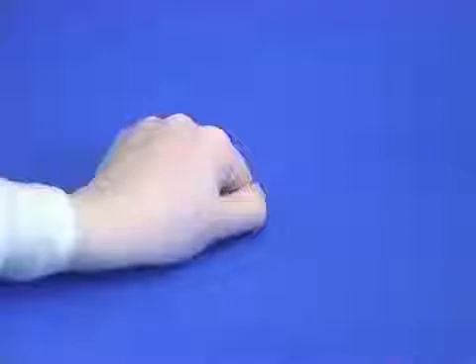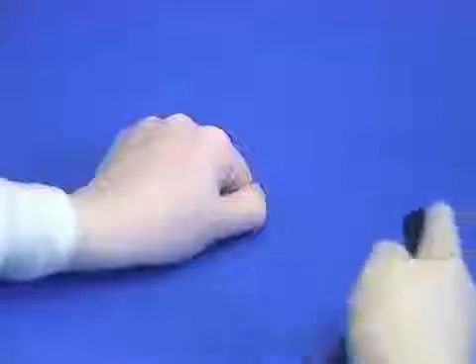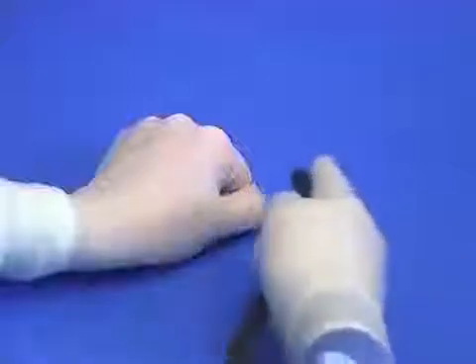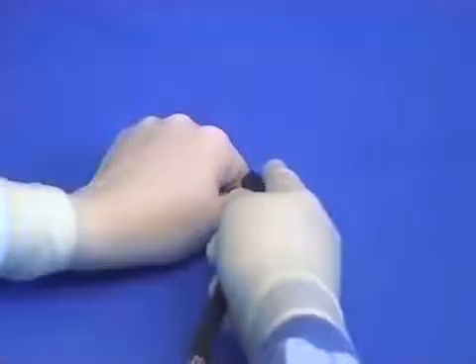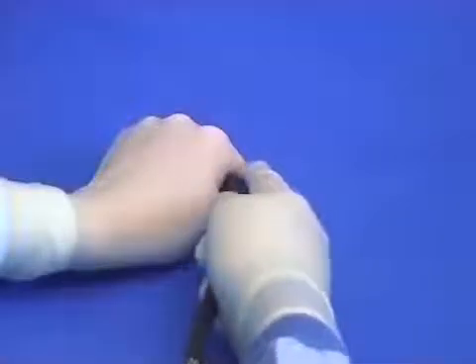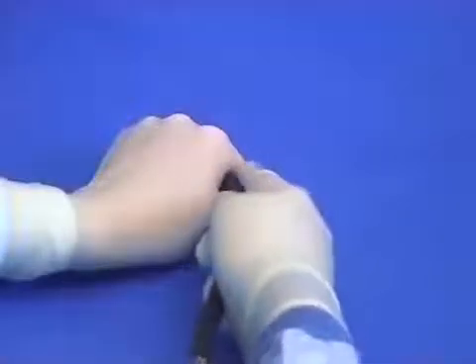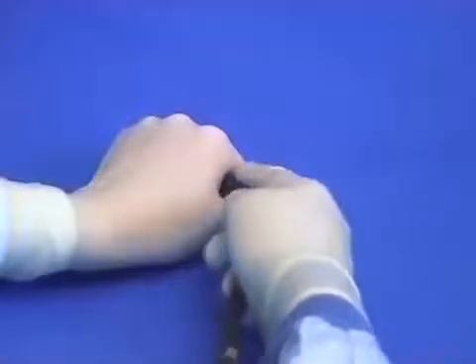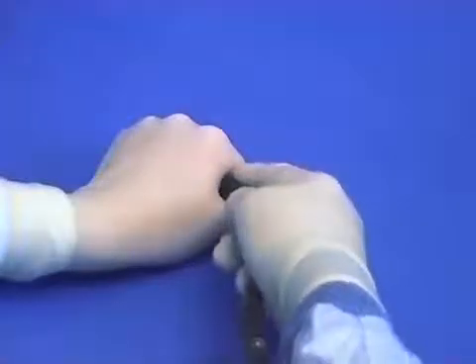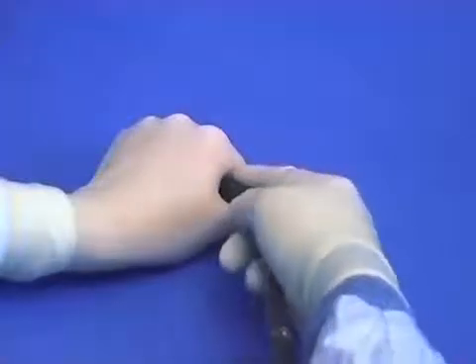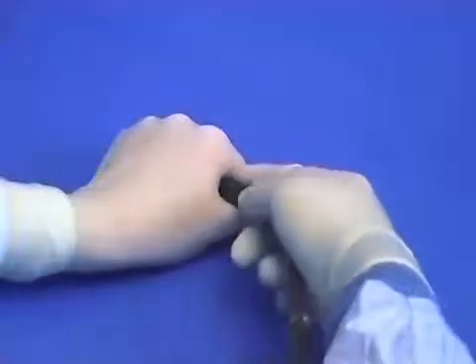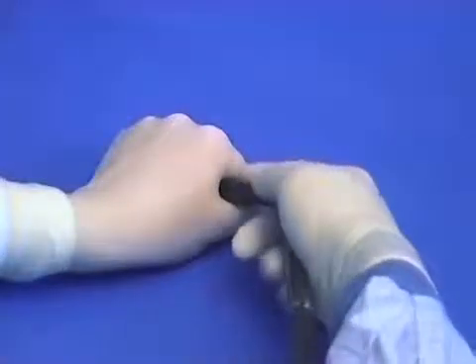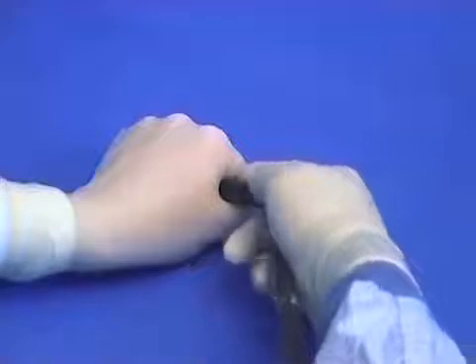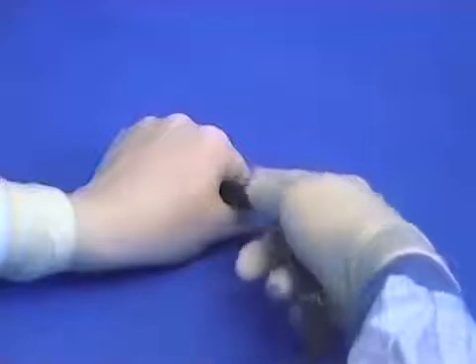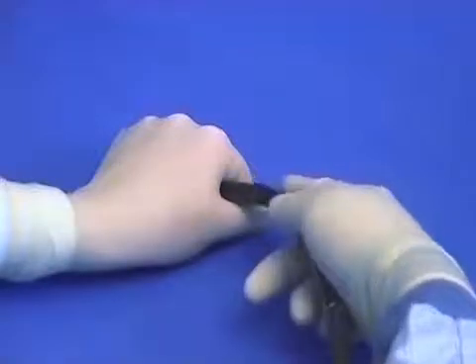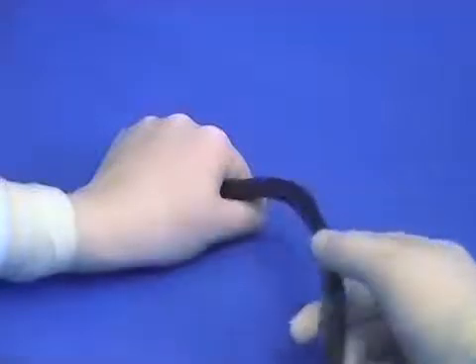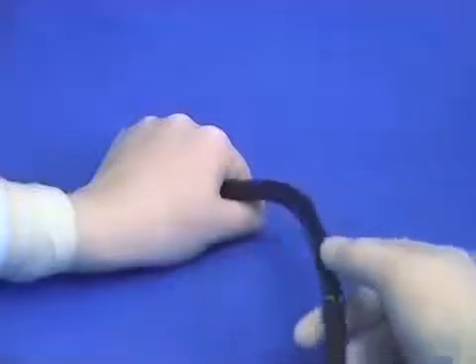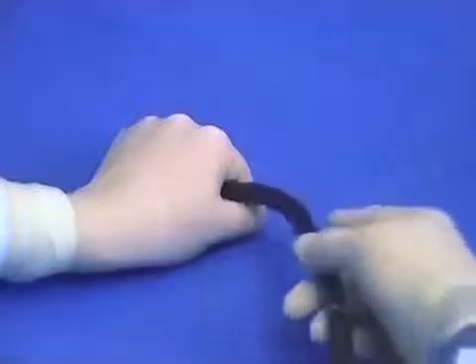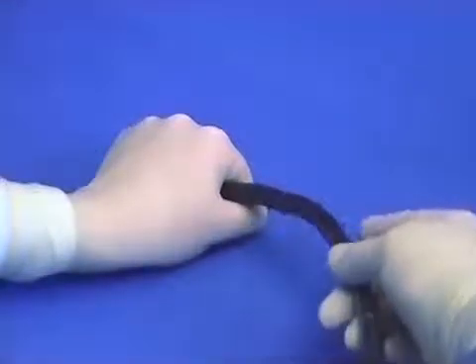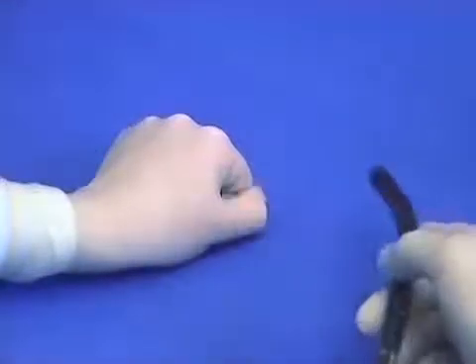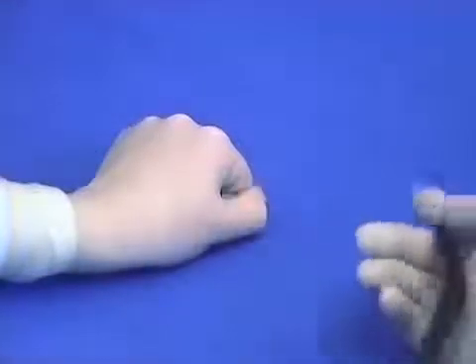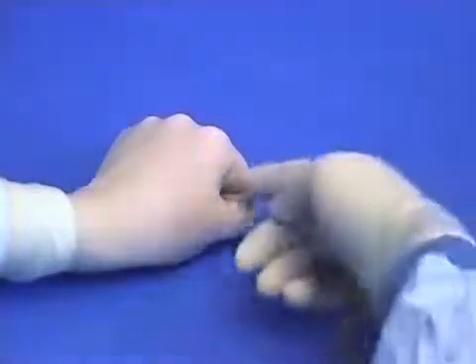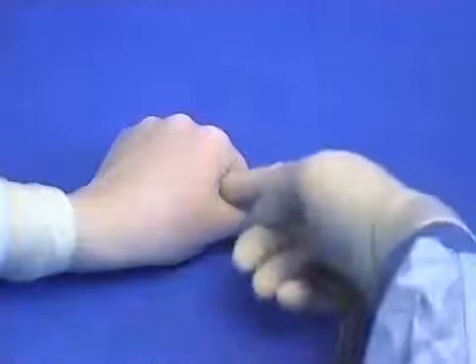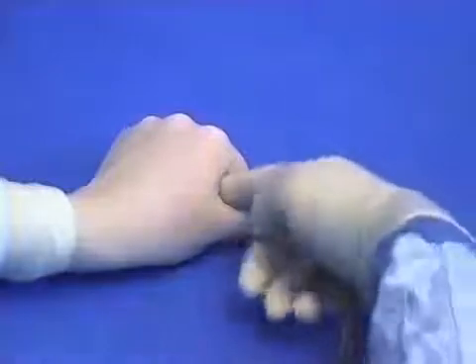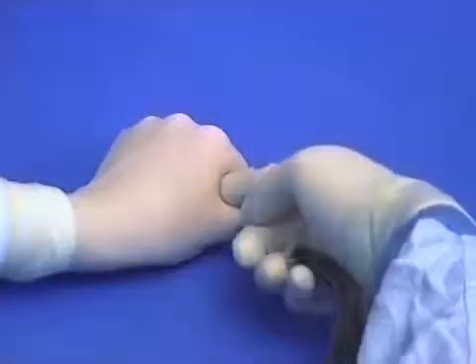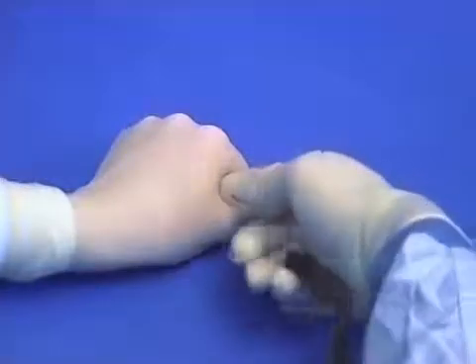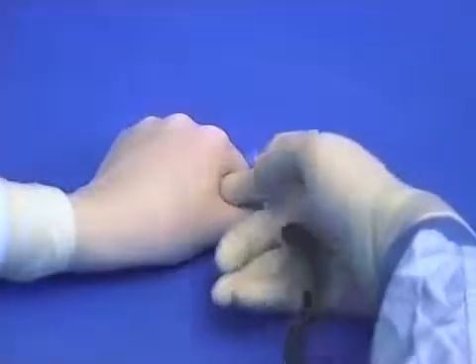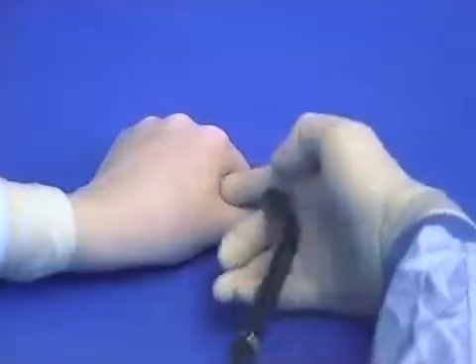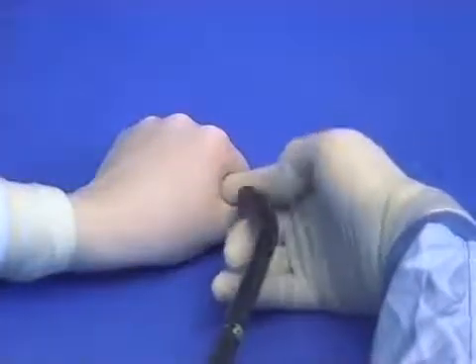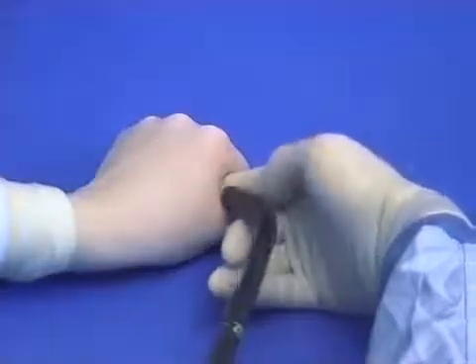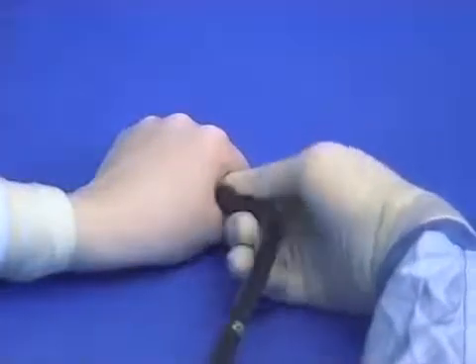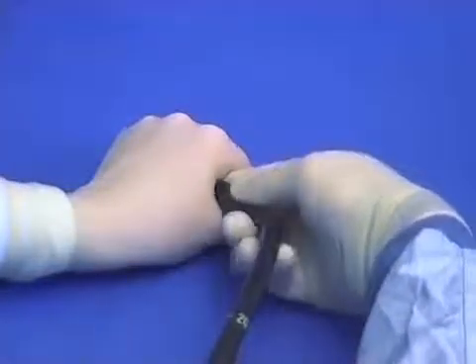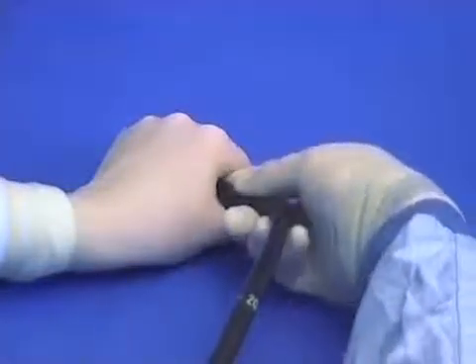There are several ways of inserting the scope into the anus. Either supporting with the fingertip and gently inserting, or alternatively doing a digital examination and then, as the finger withdraws, pushing the endoscope in alongside it.